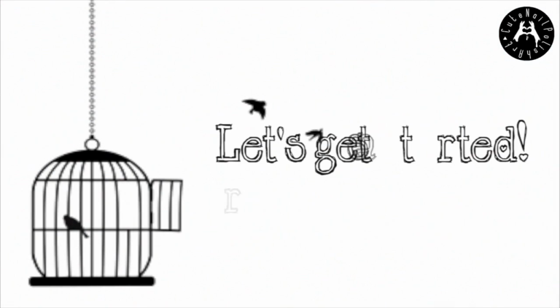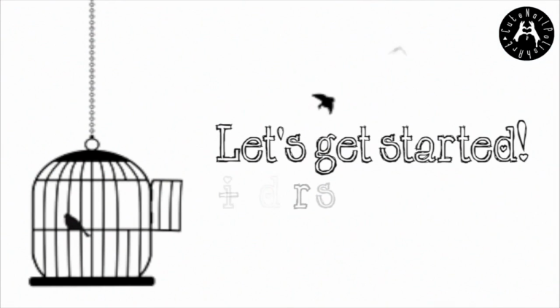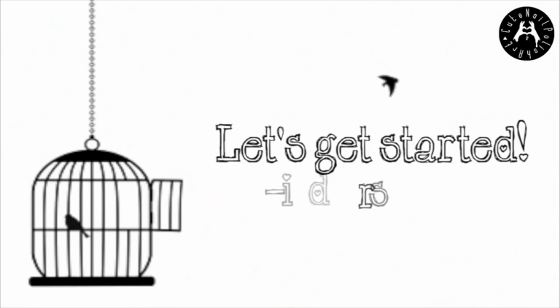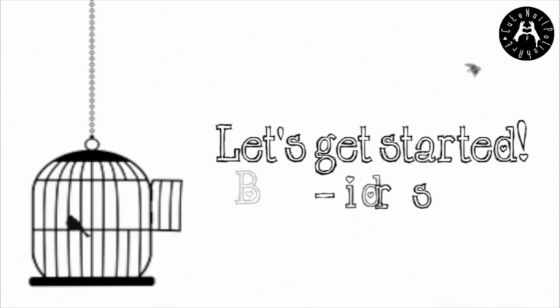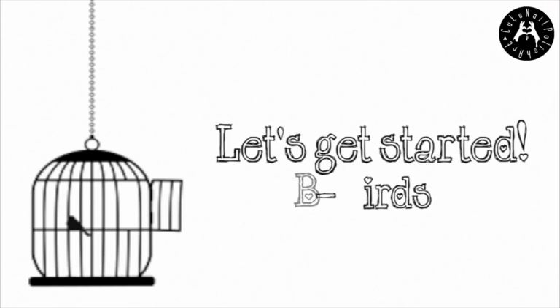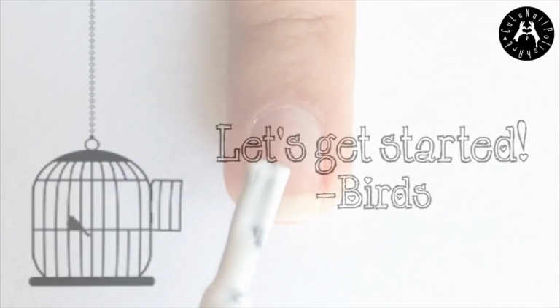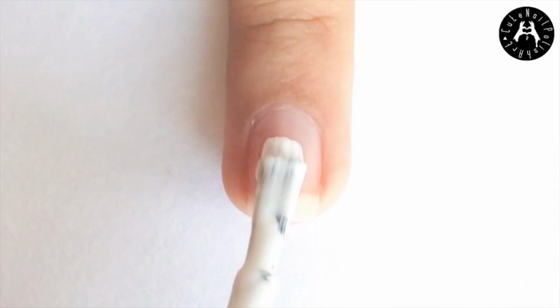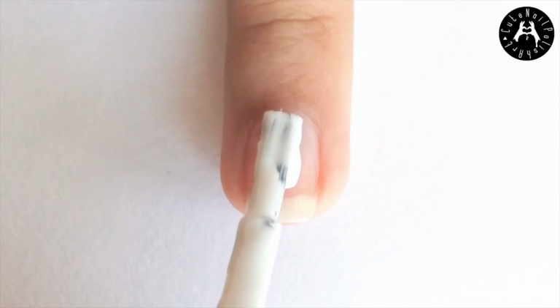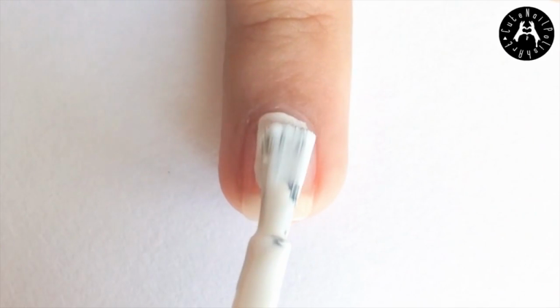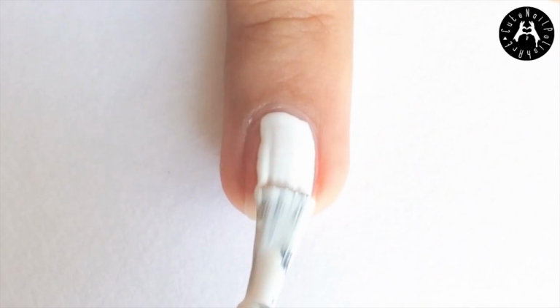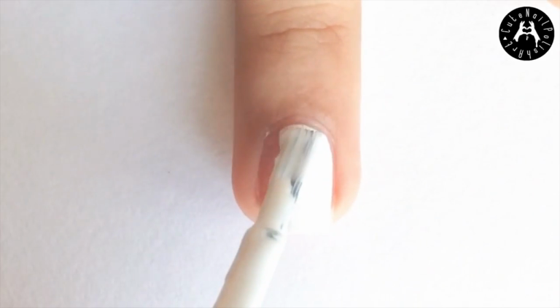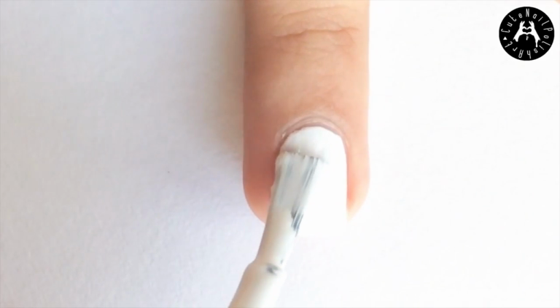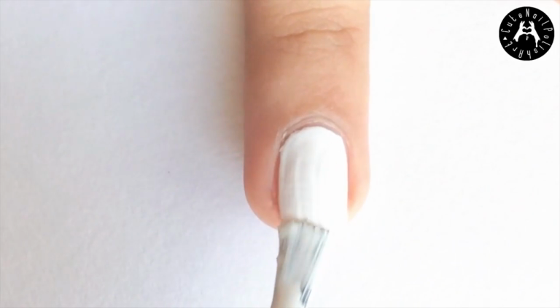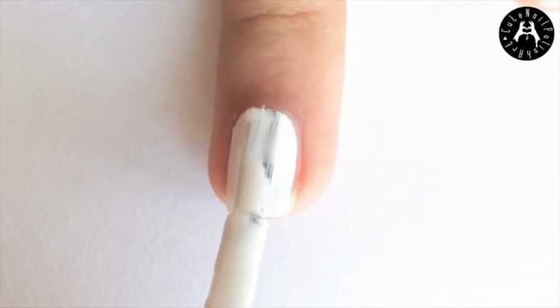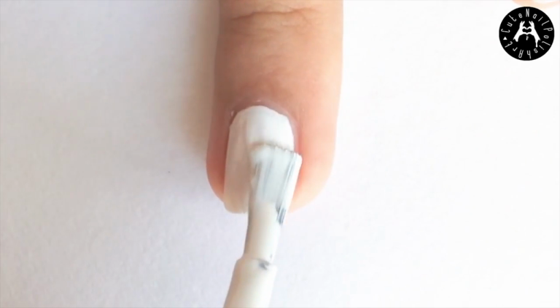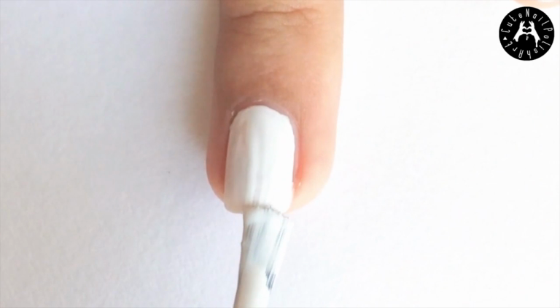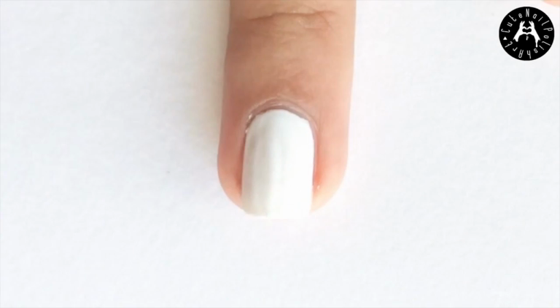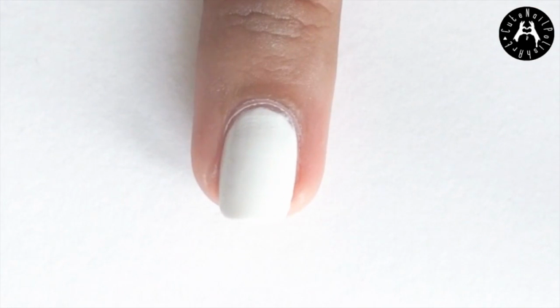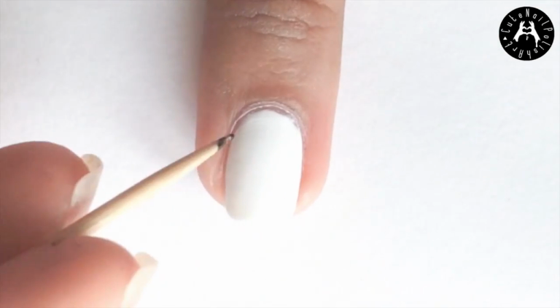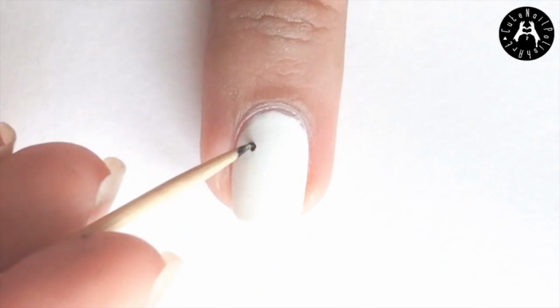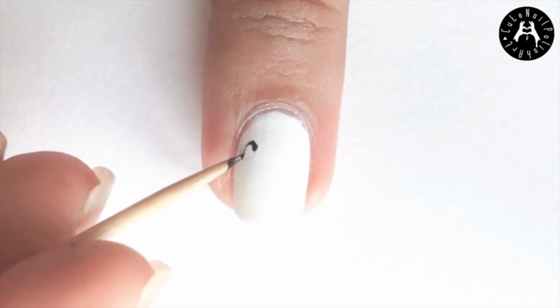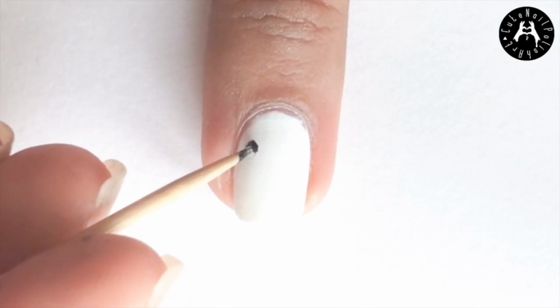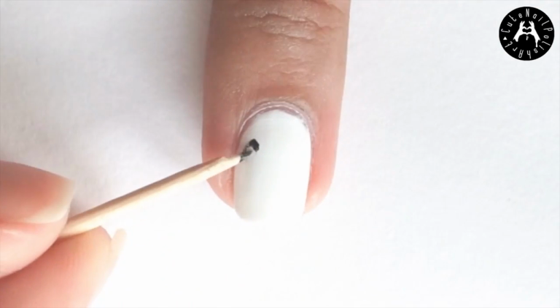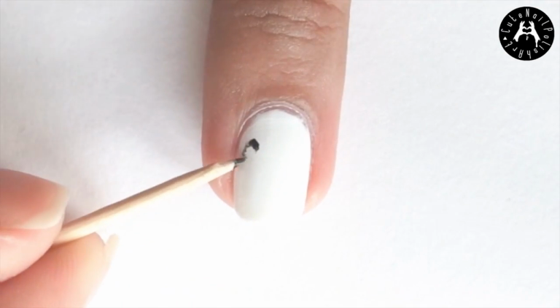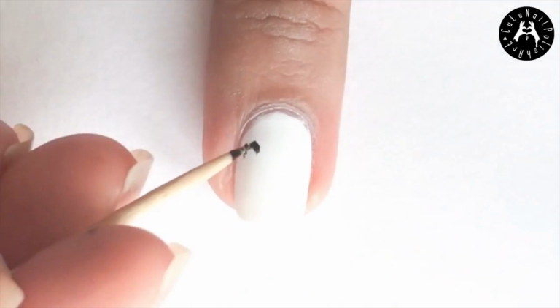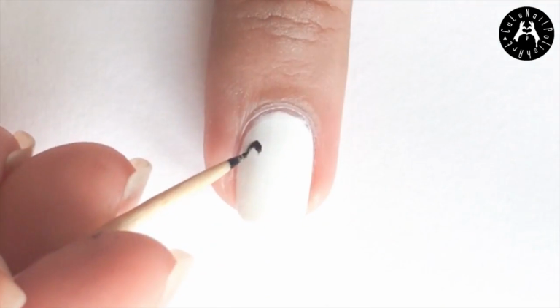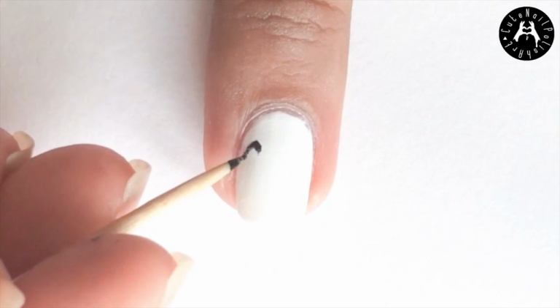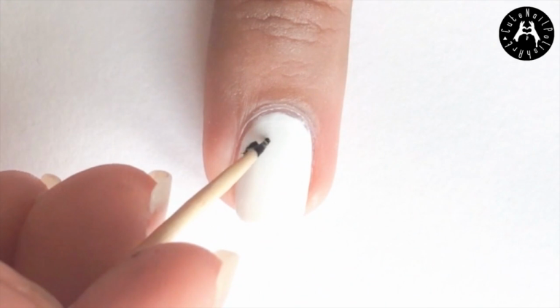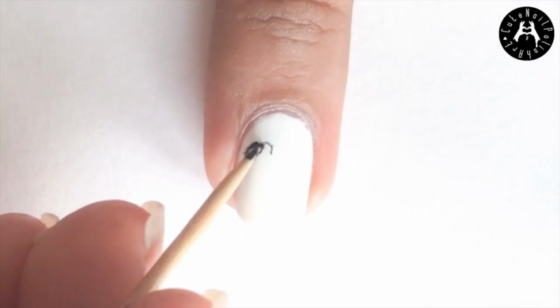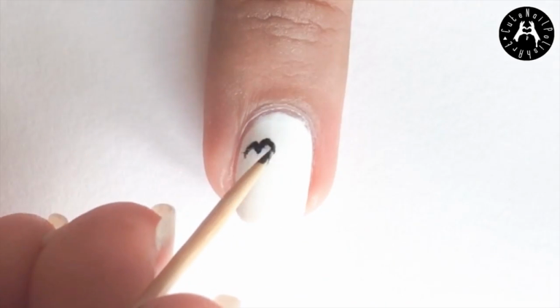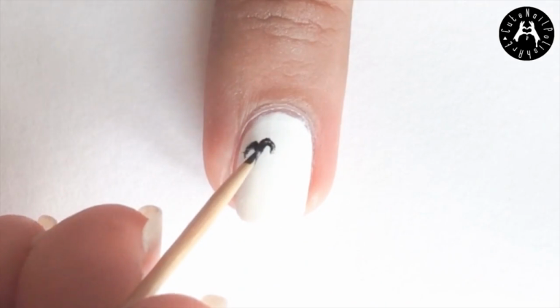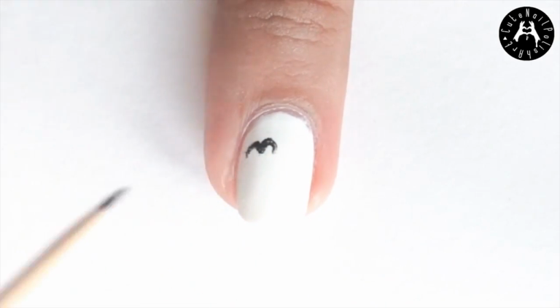I did the birds on all my nails leaving out the thumb and ring finger nails. I started off with a base coat followed by a white polish. Then I stippled on tiny little ems as the birds. Easy right?